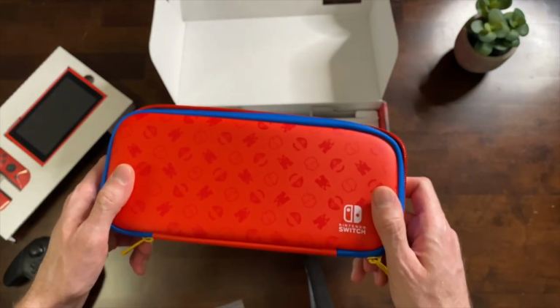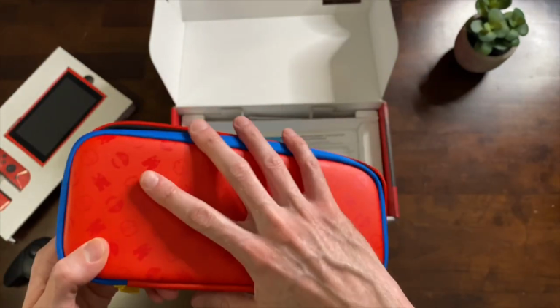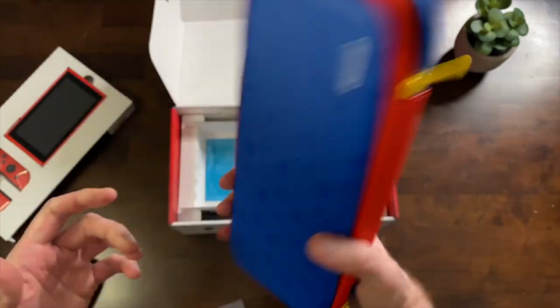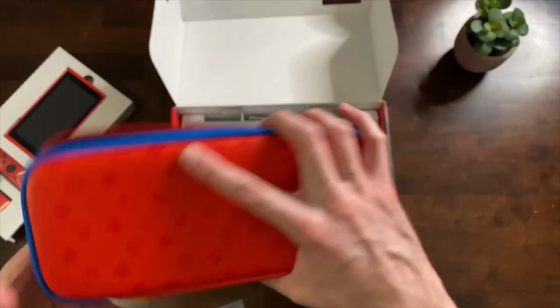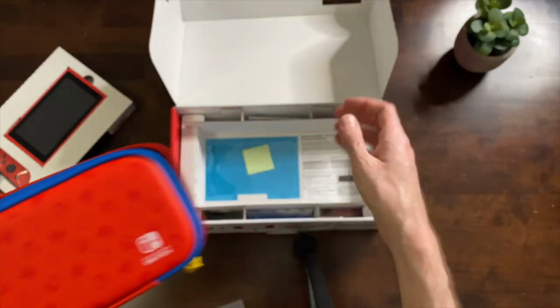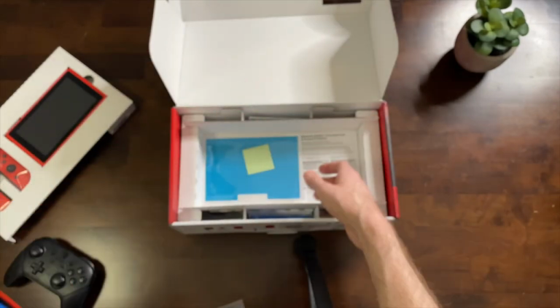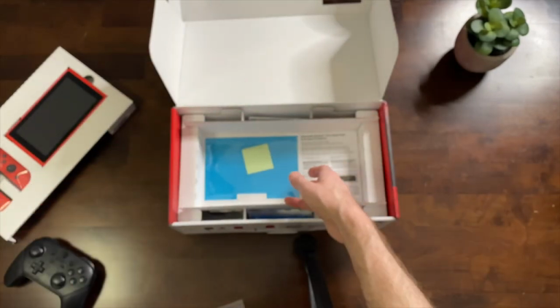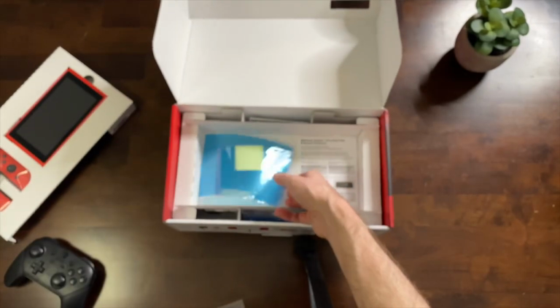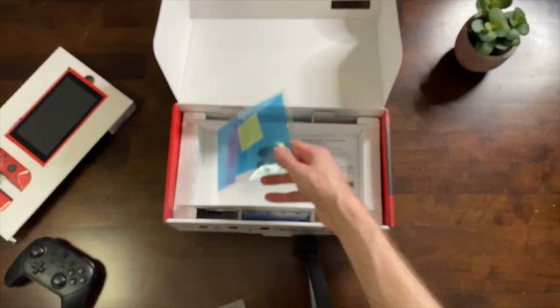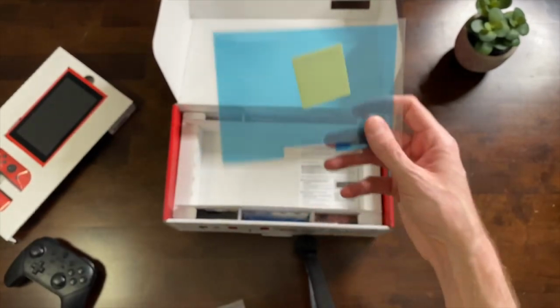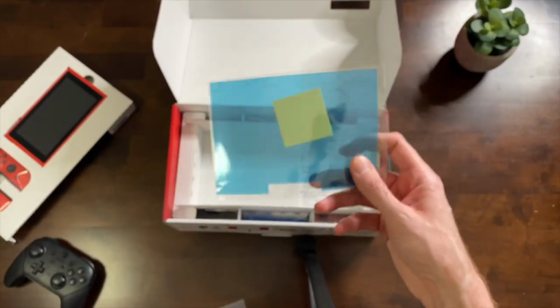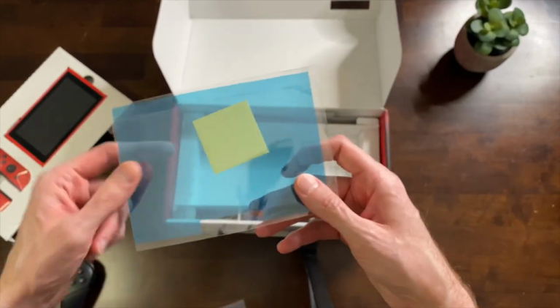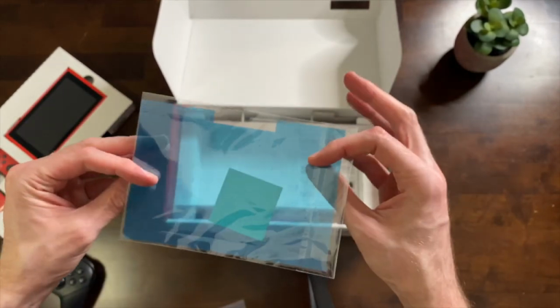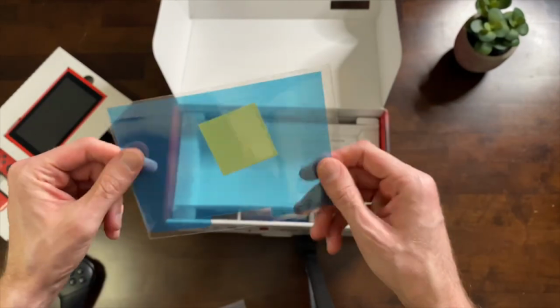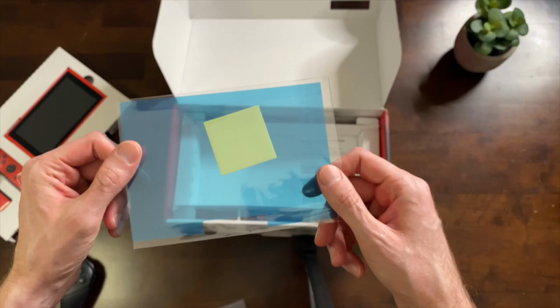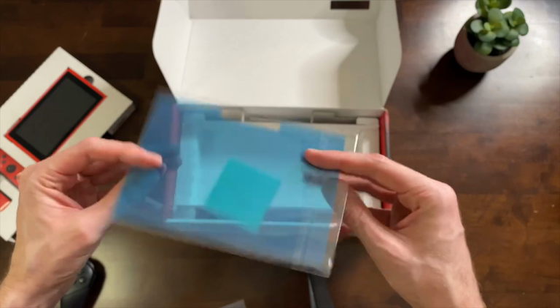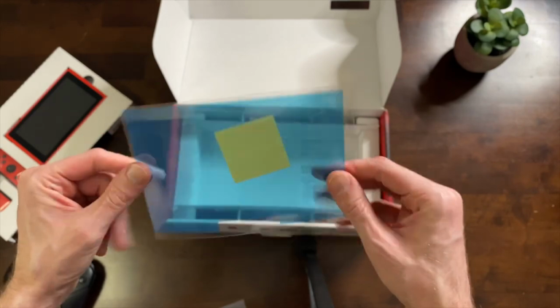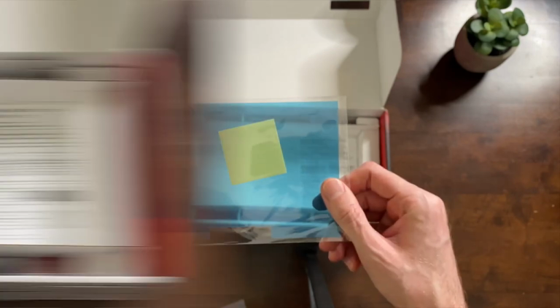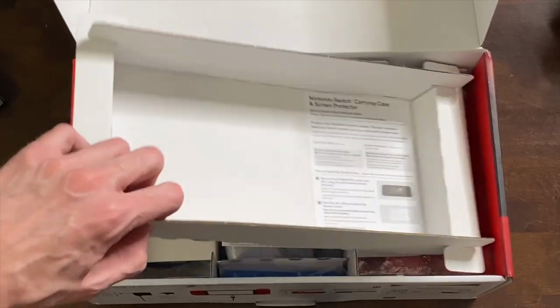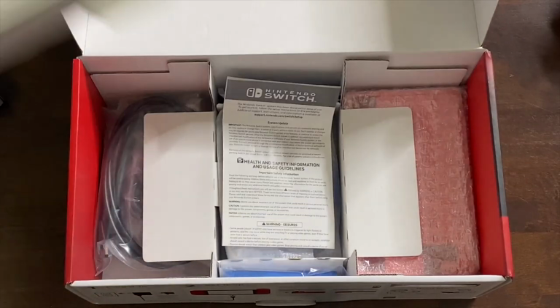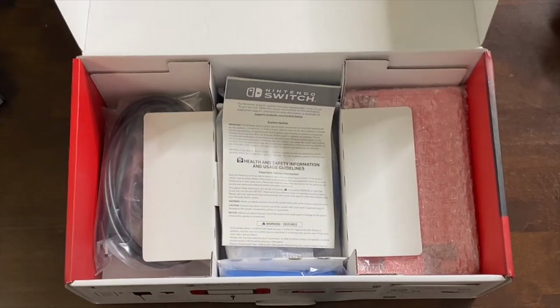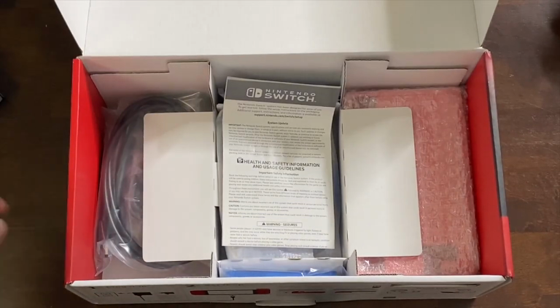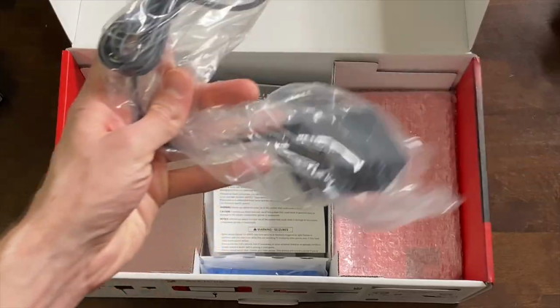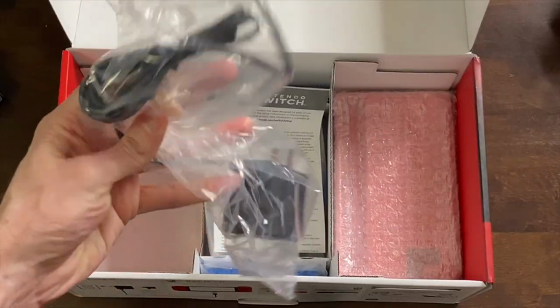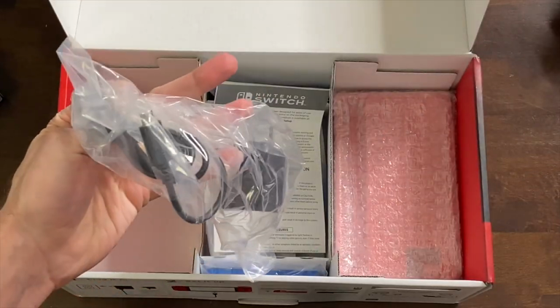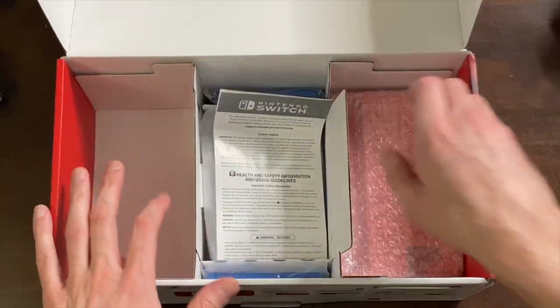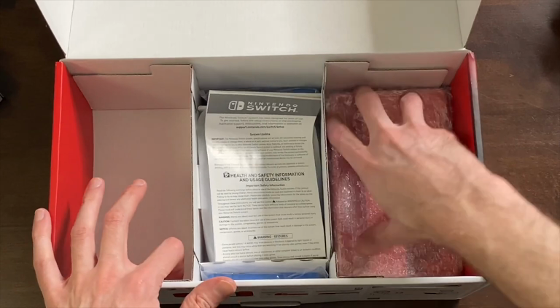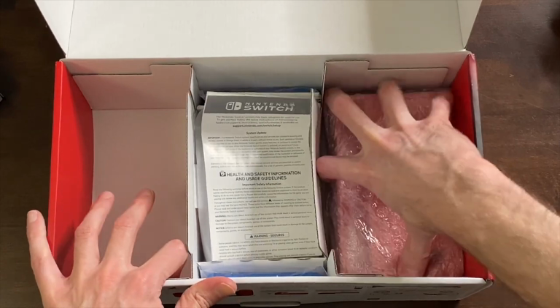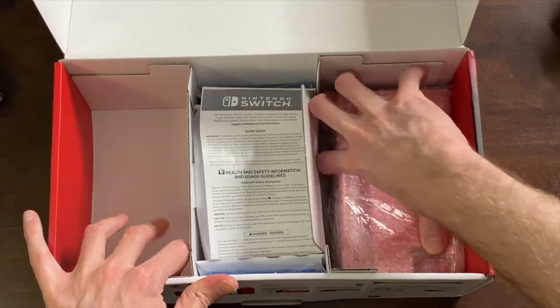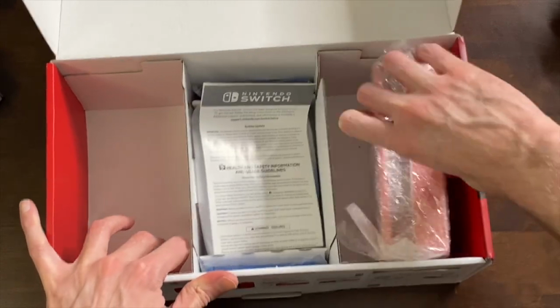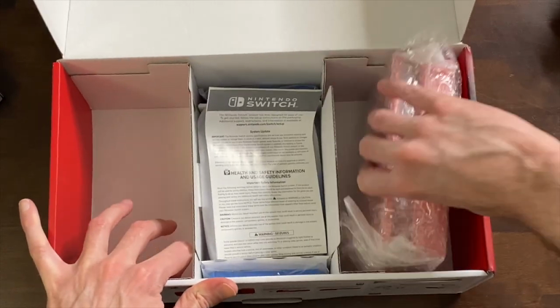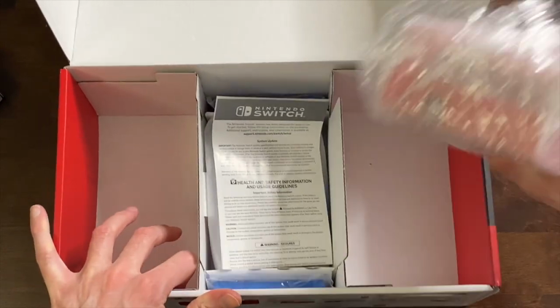If you buy these types of cases separately they come with a screen protector, and they've actually thrown that in the box as well. So yeah, that's a good value. You got your HDMI cable, your charging cord, and then we've got the red dock, which we'll look at here in just a second.